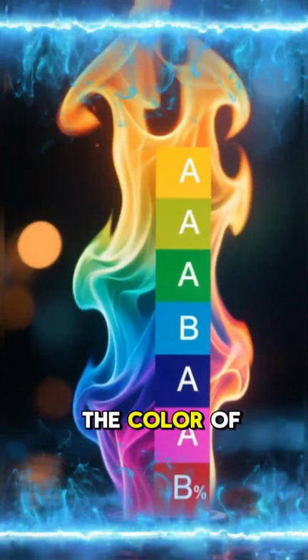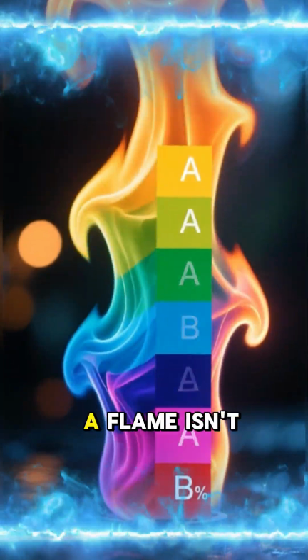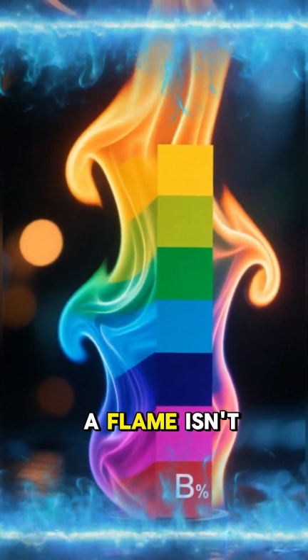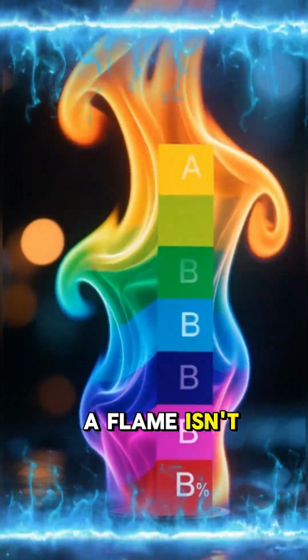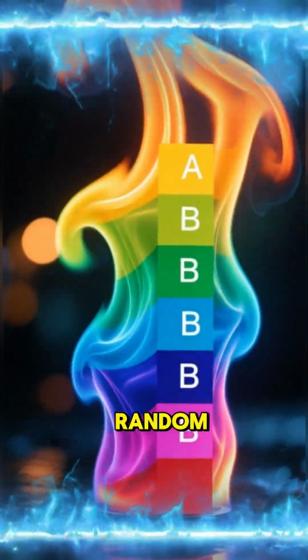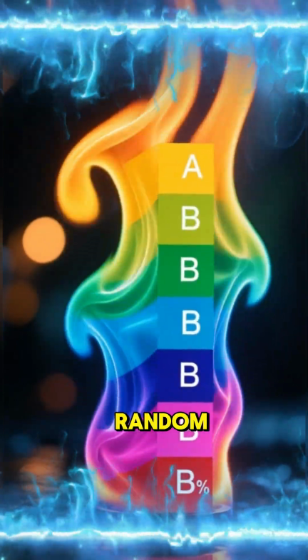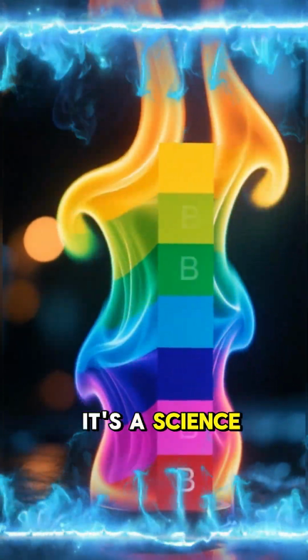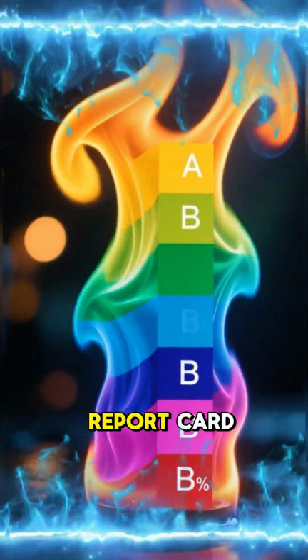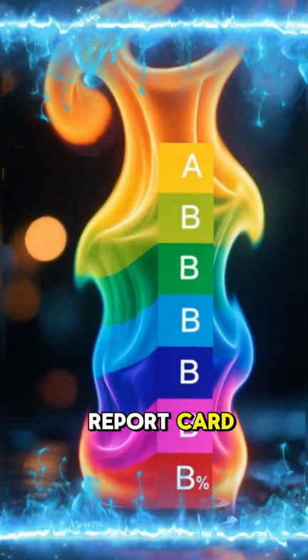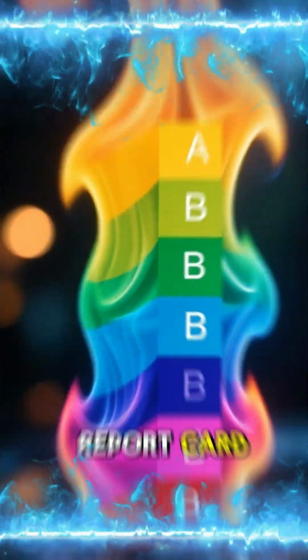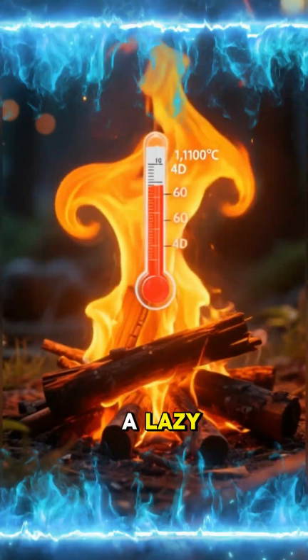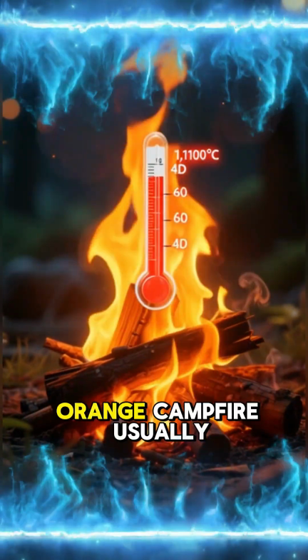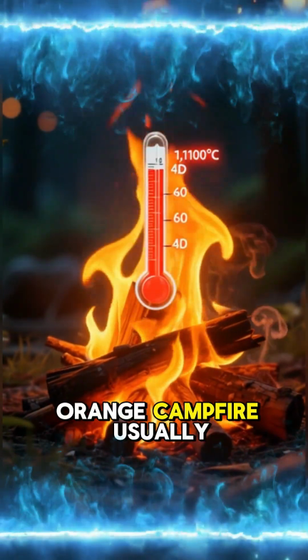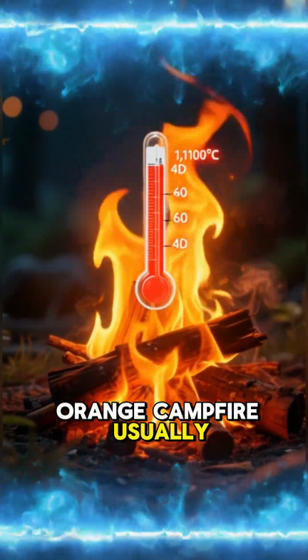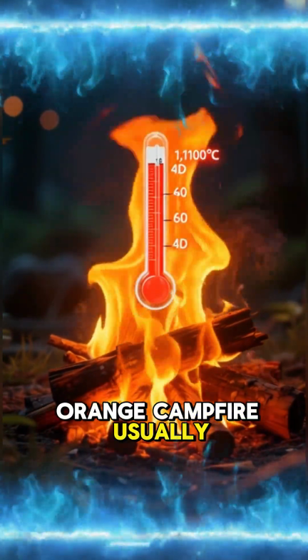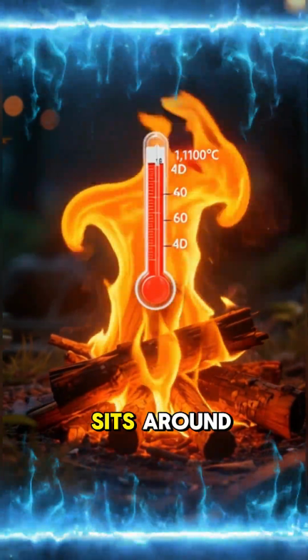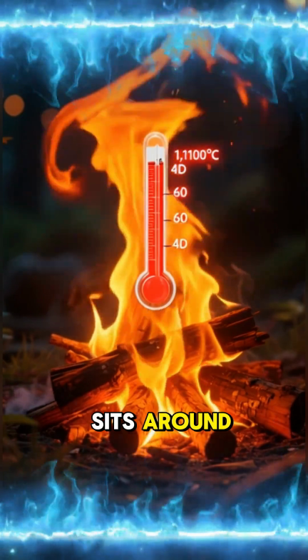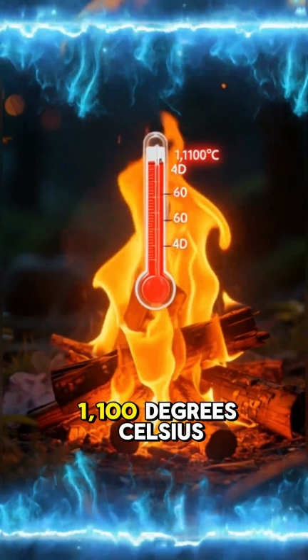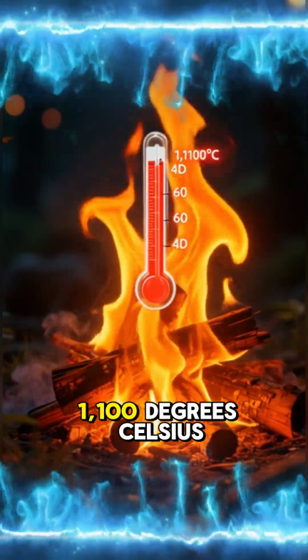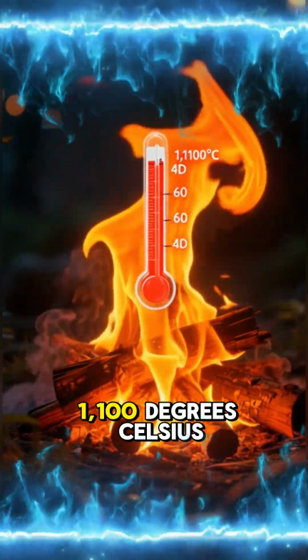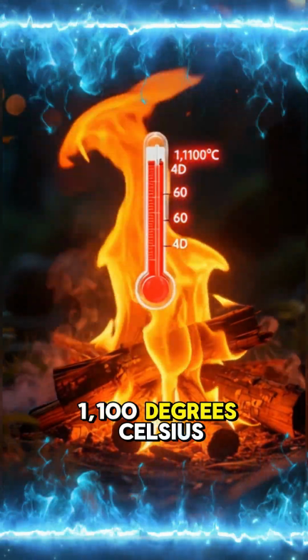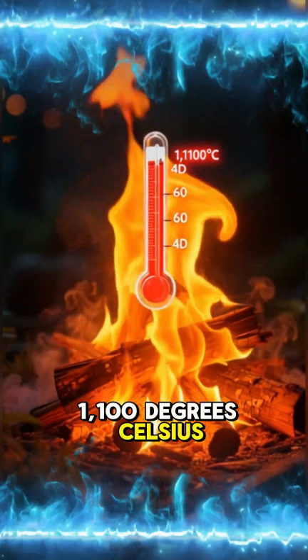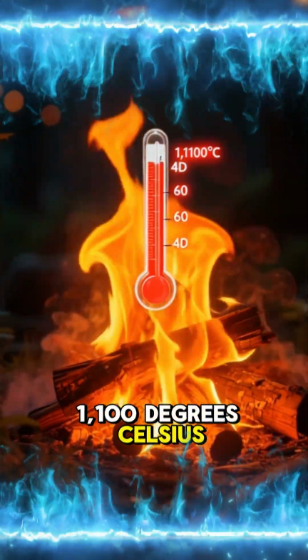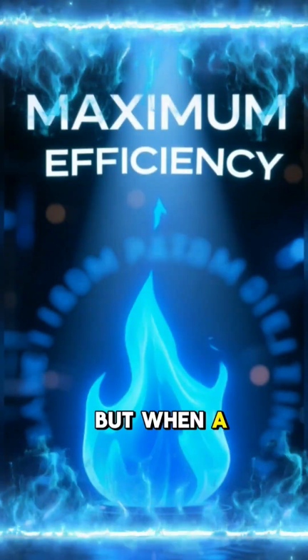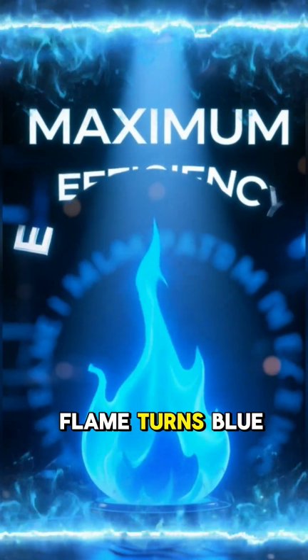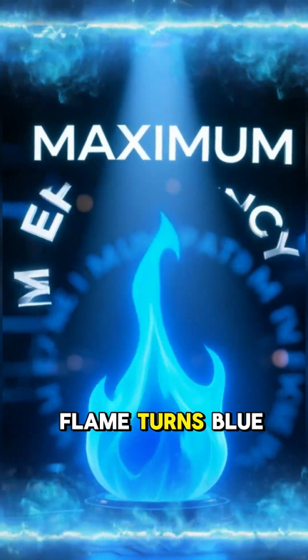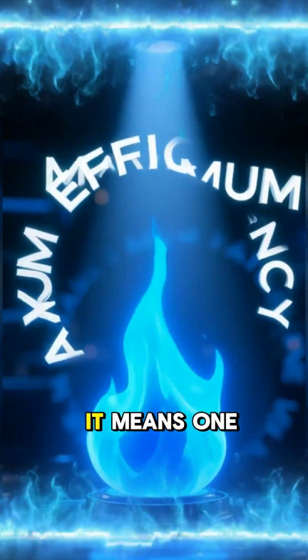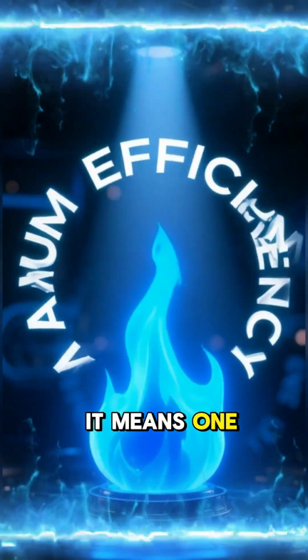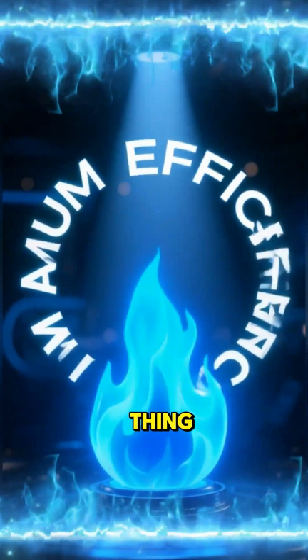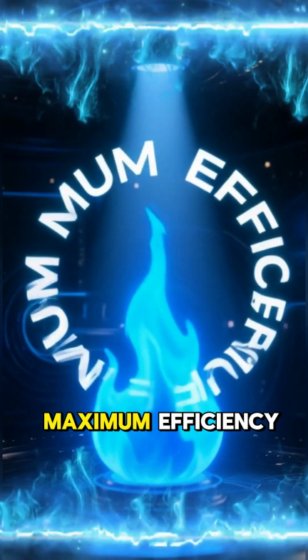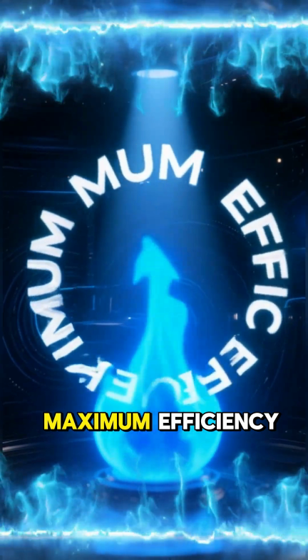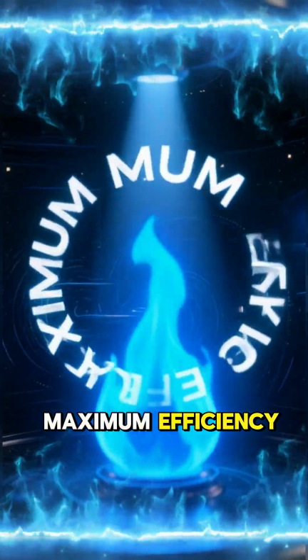The color of a flame isn't random — it's a science report card. A lazy orange campfire usually sits around 1,100 degrees Celsius. But when a flame turns blue, it means one thing: maximum efficiency.